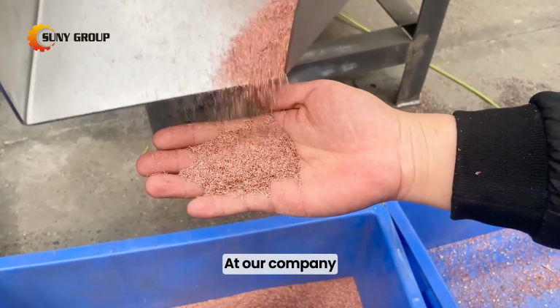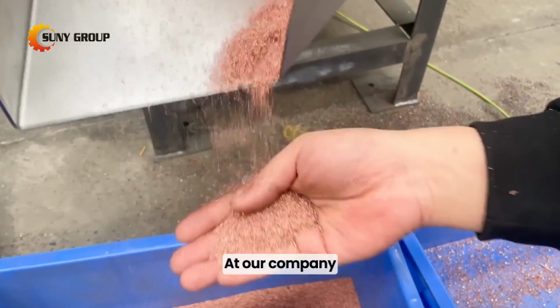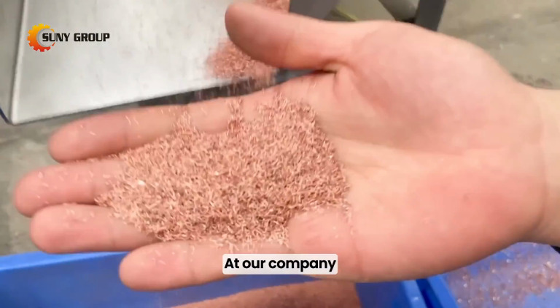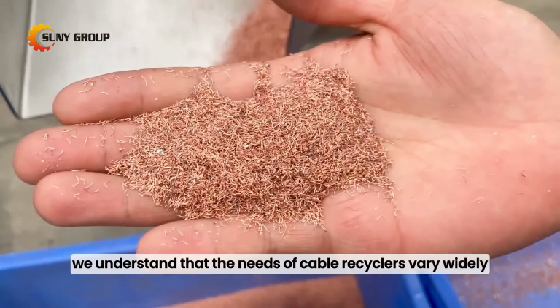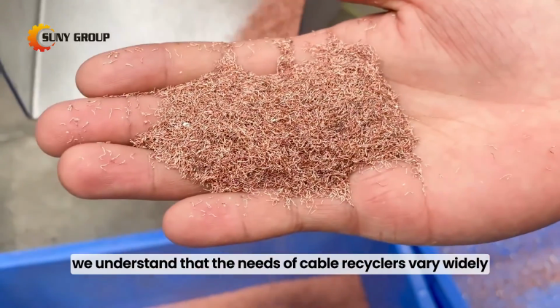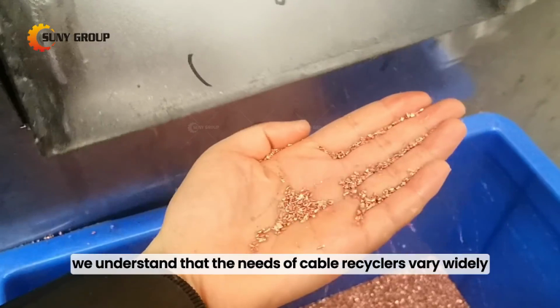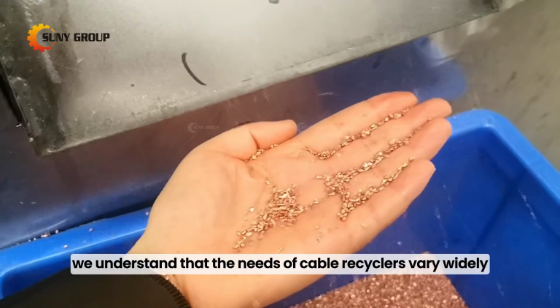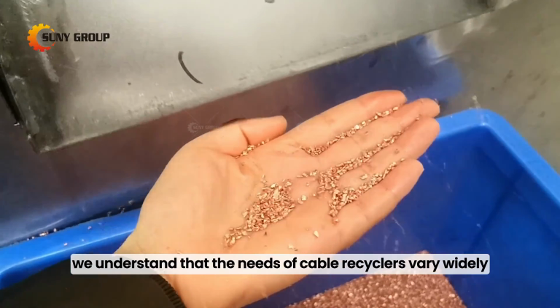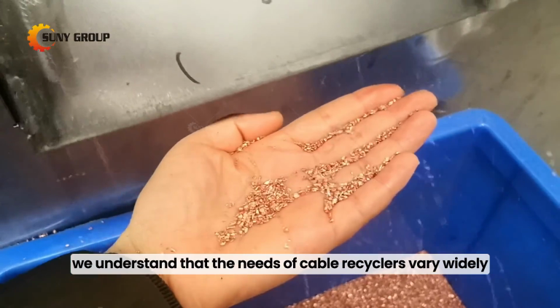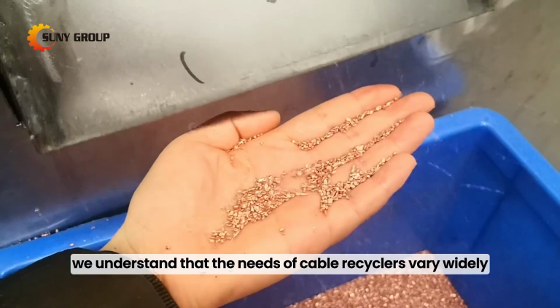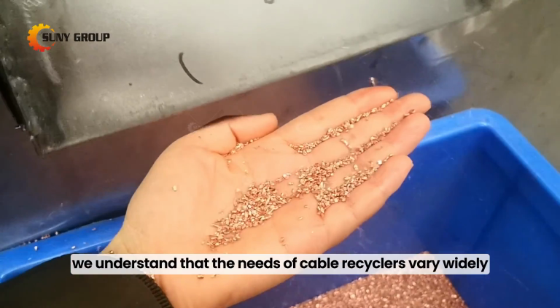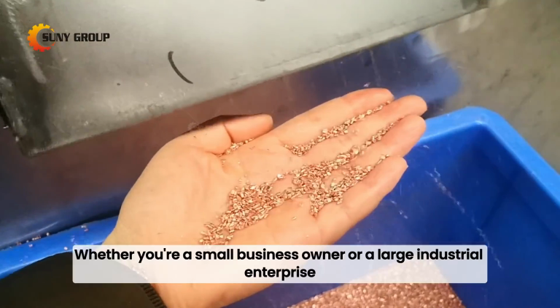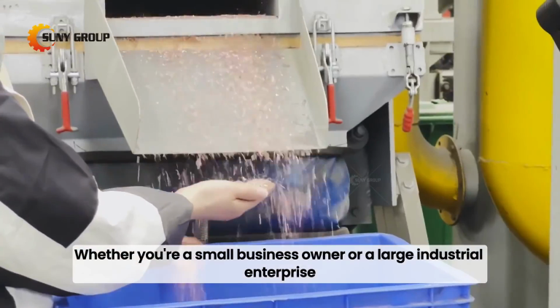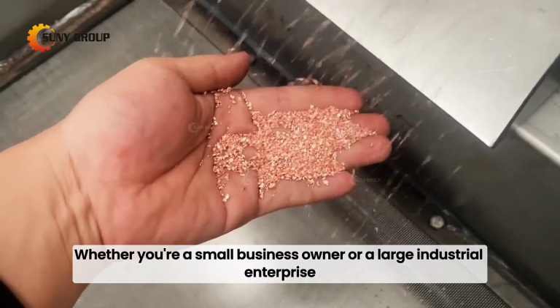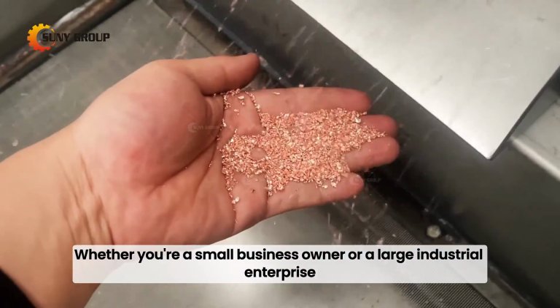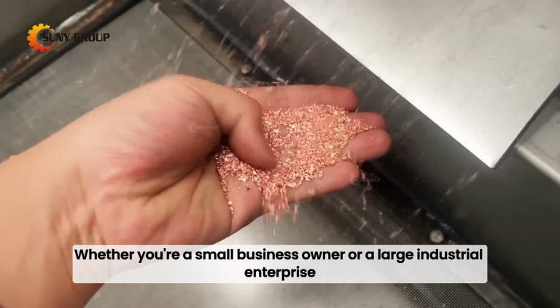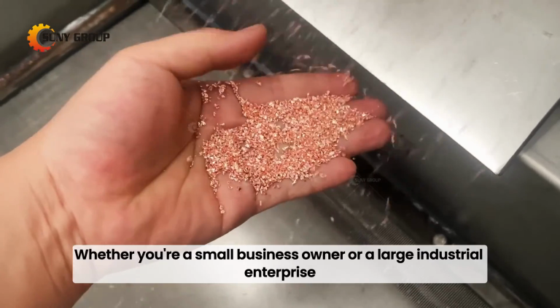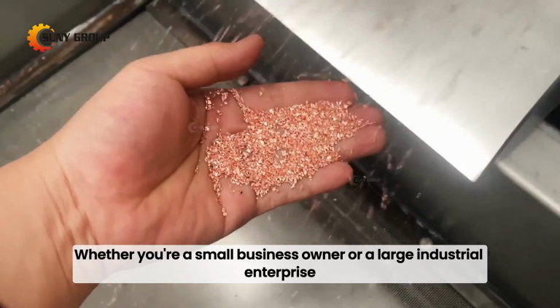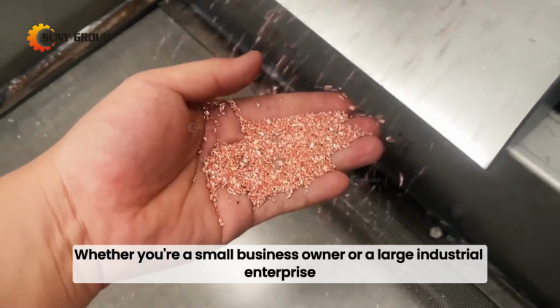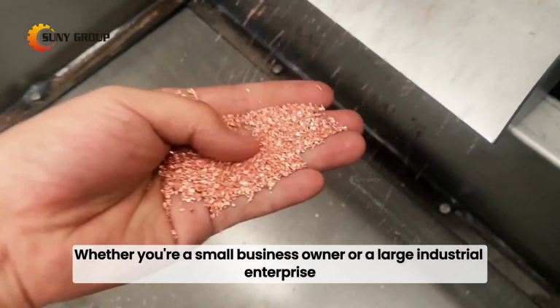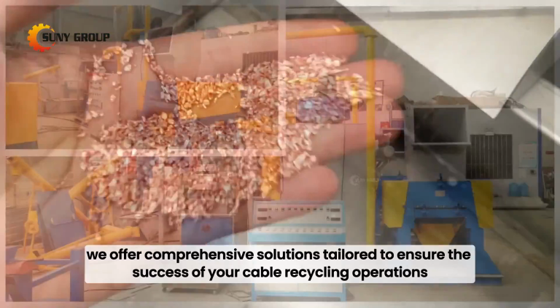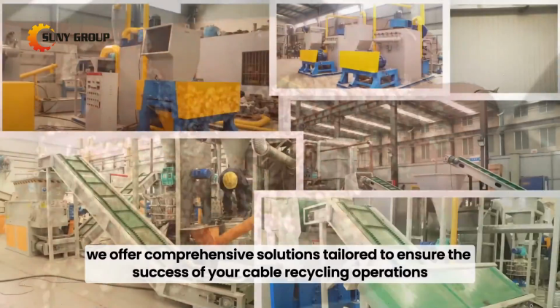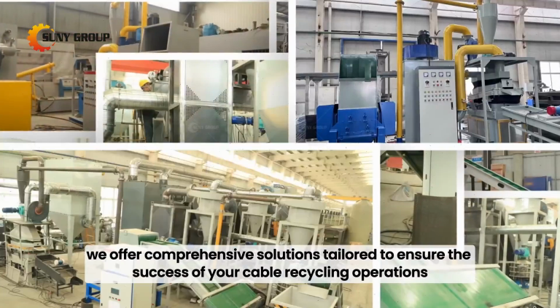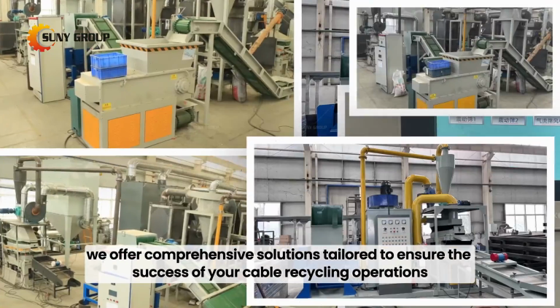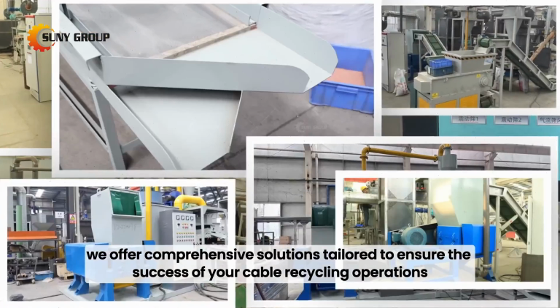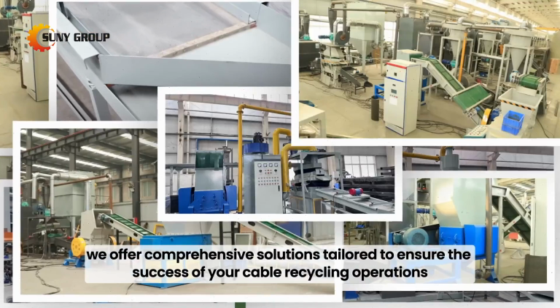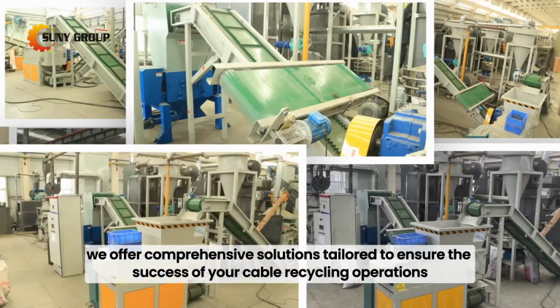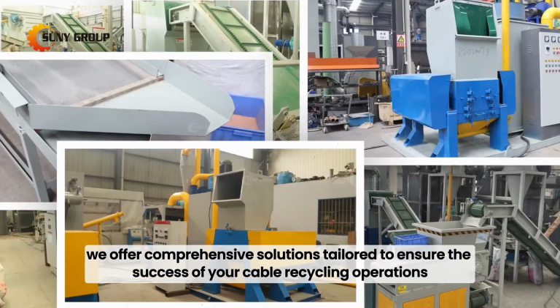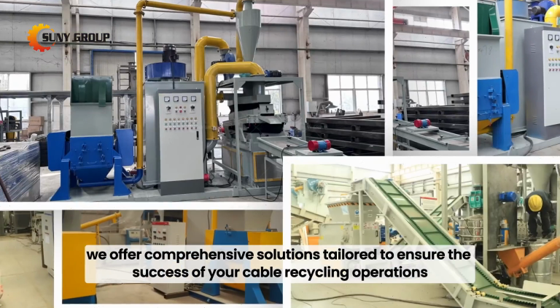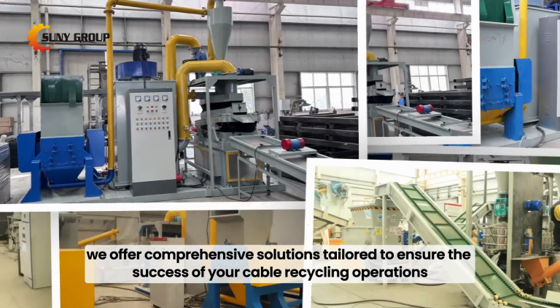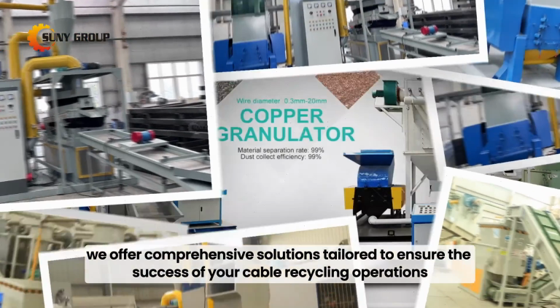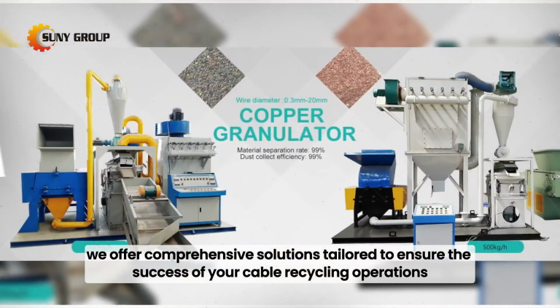At our company, we understand that the needs of cable recyclers vary widely. Whether you're a small business owner or a large industrial enterprise, we offer comprehensive solutions tailored to ensure the success of your cable recycling operations.